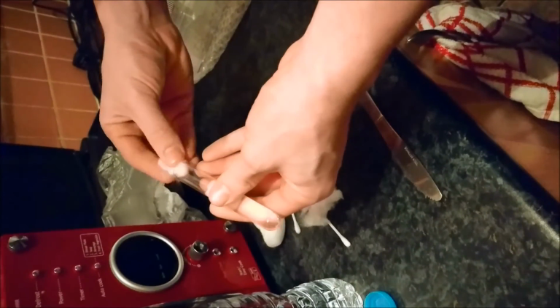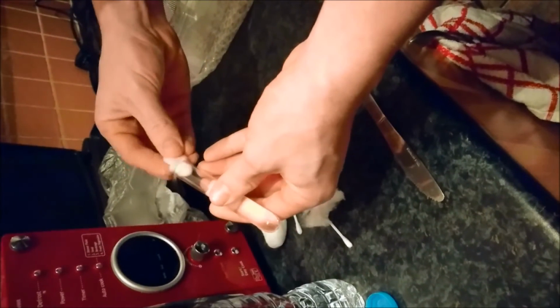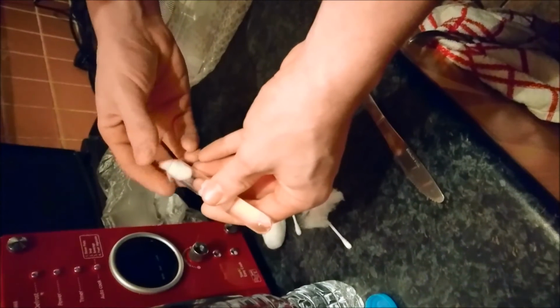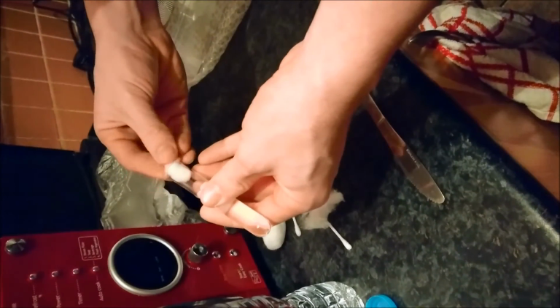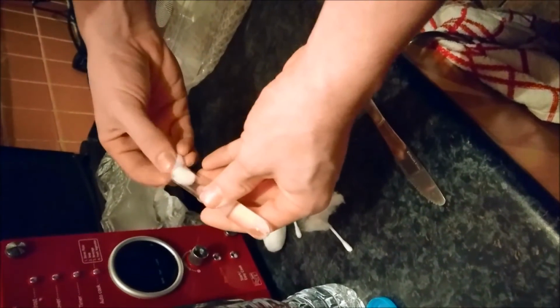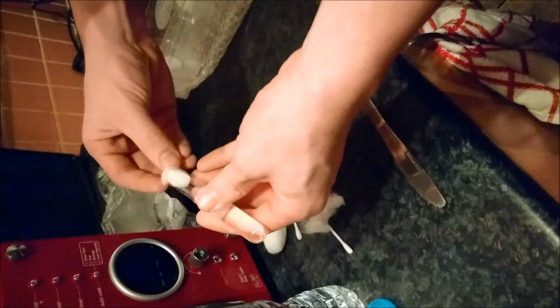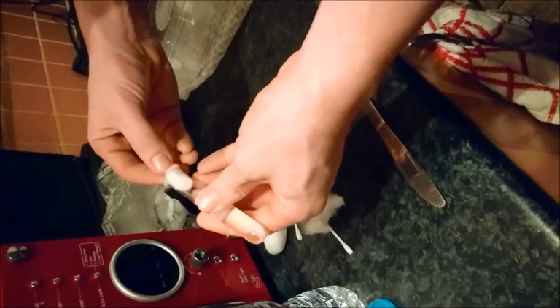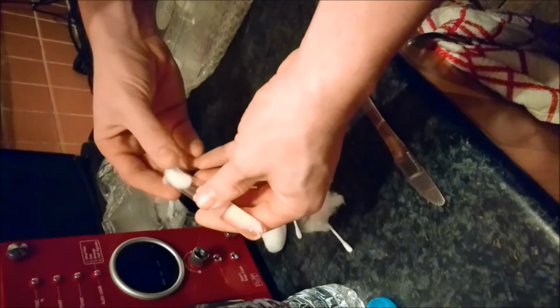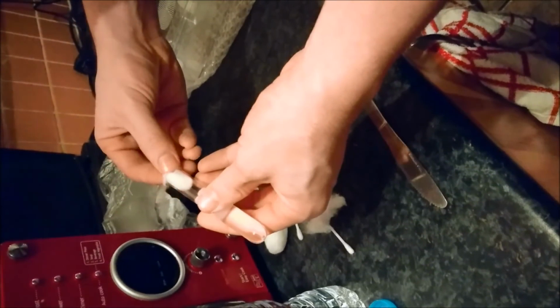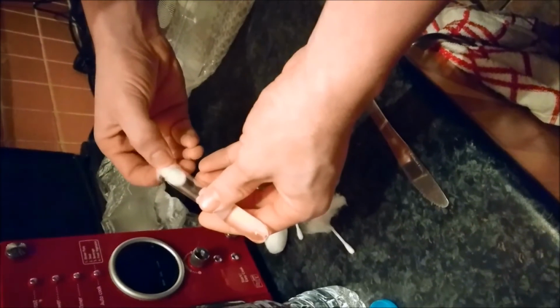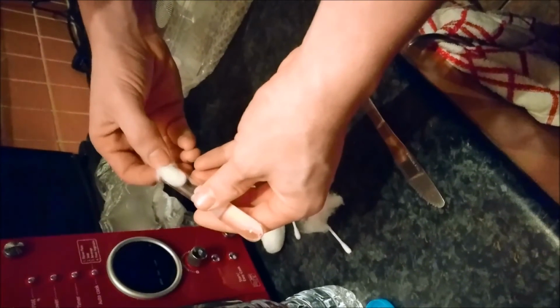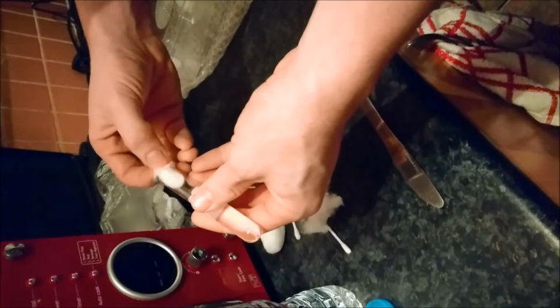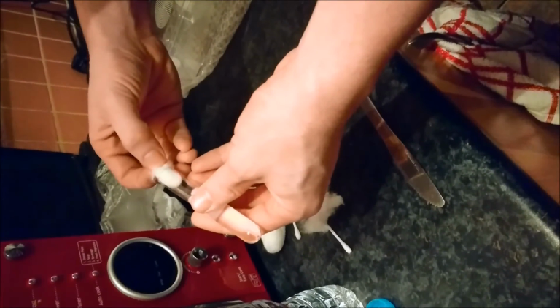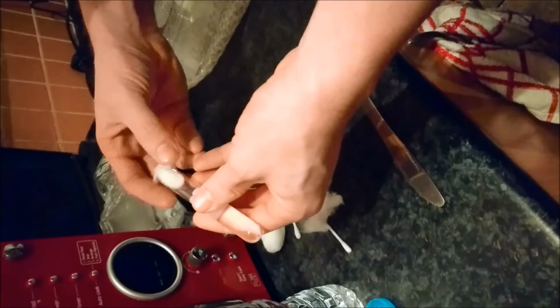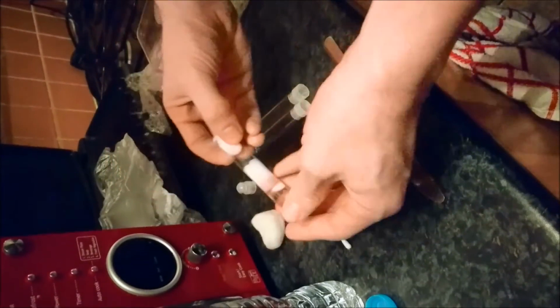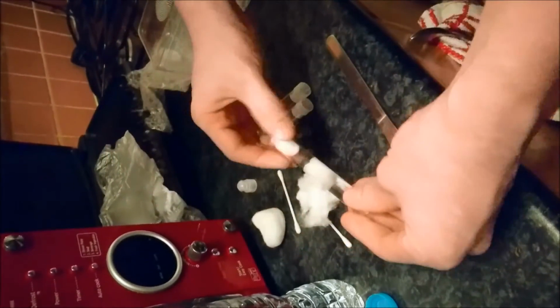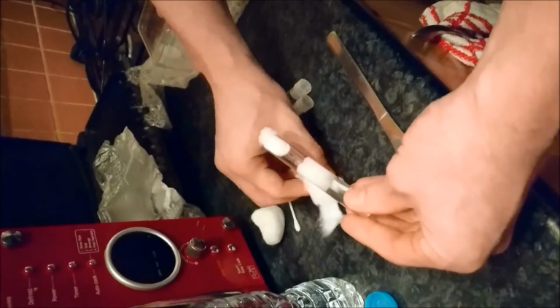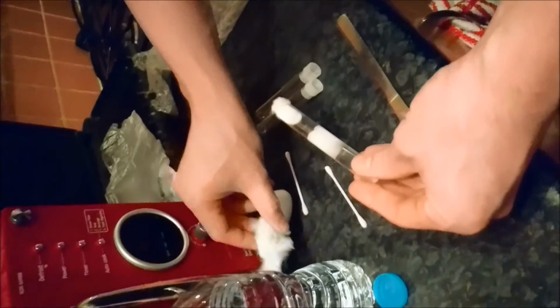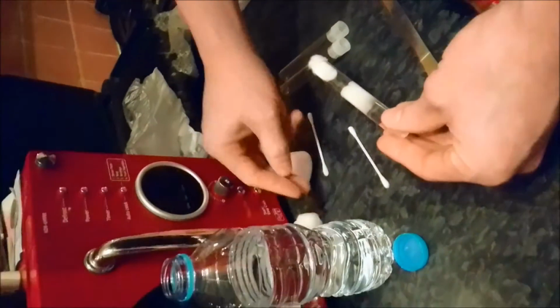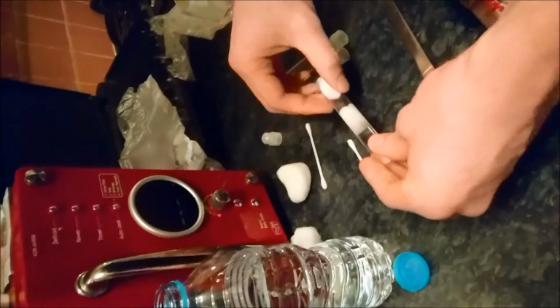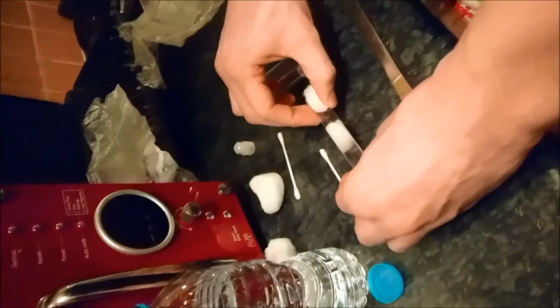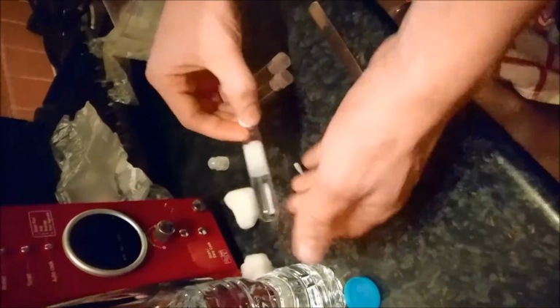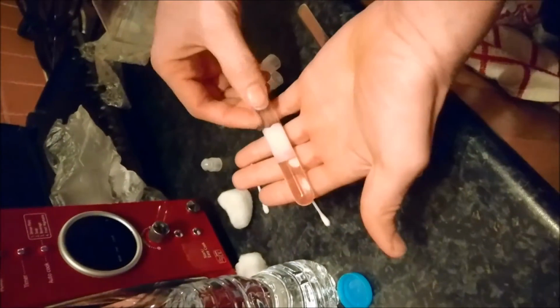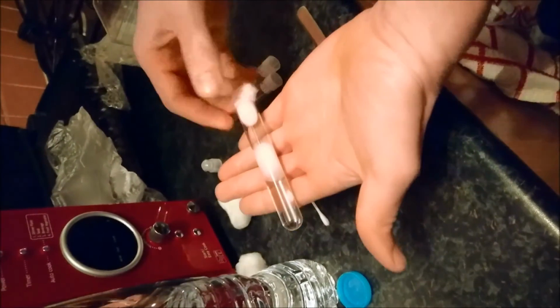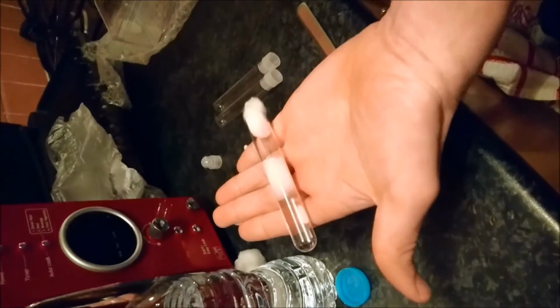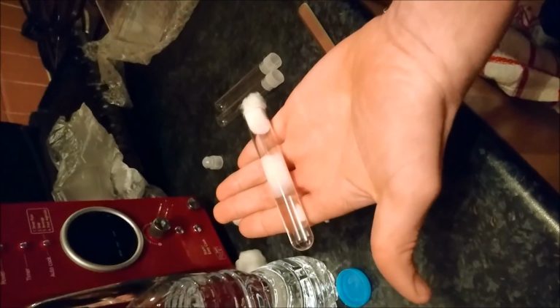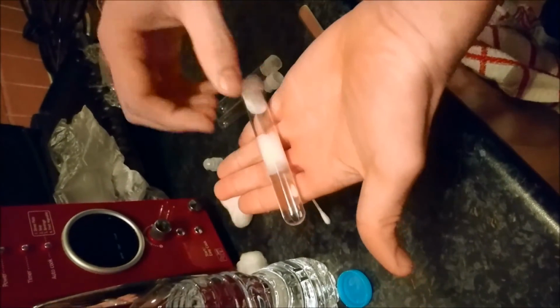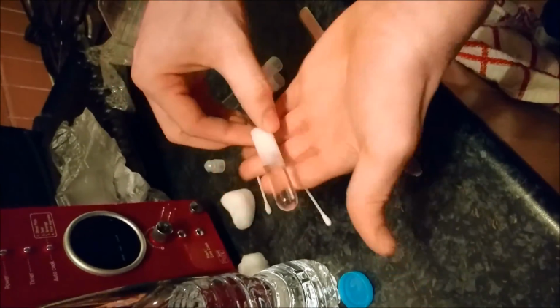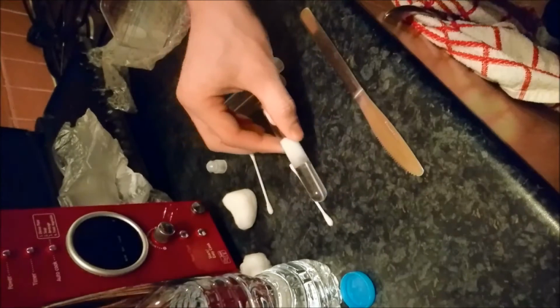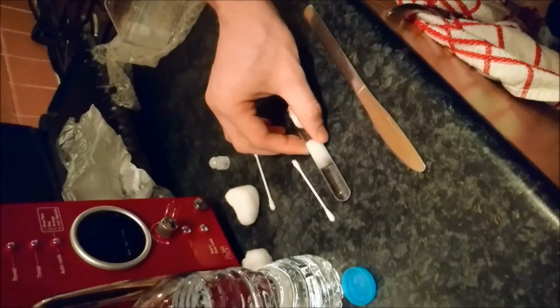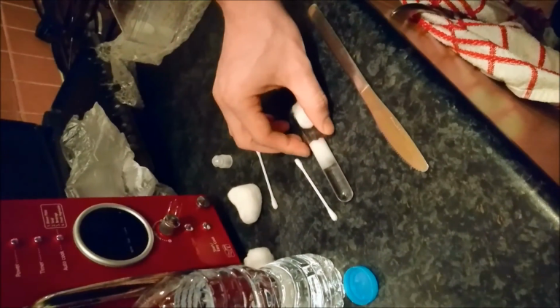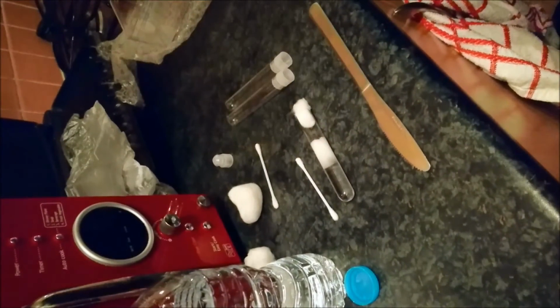And then all you do is get another piece of cotton wool and put it in the end. And there you go, it's done. It's a simple thing to do — it takes less than a few seconds, maybe a minute if that. You can probably do one in about 20 seconds.